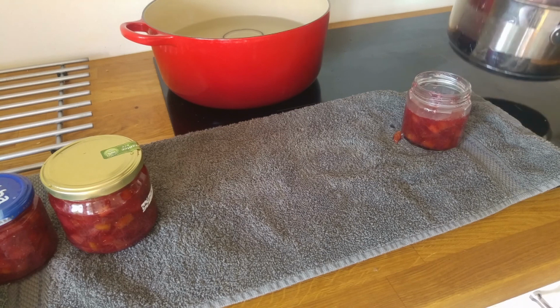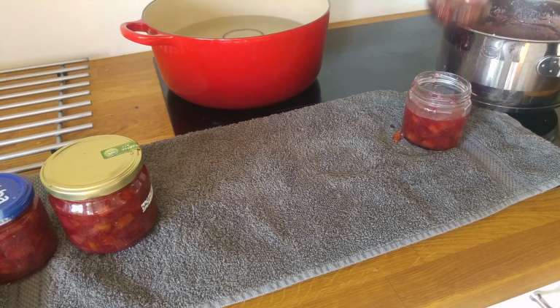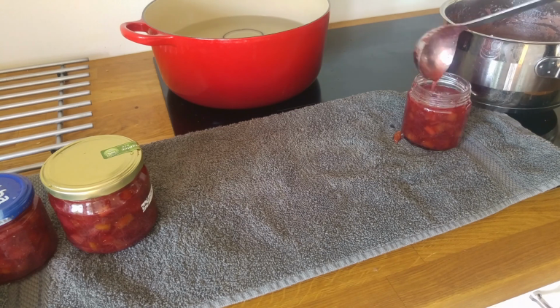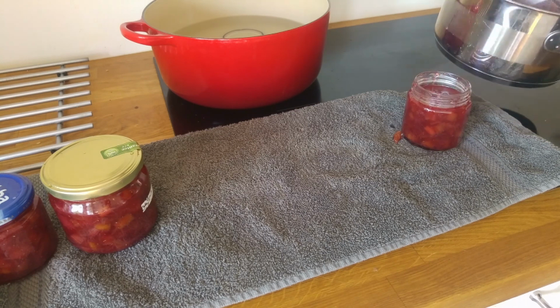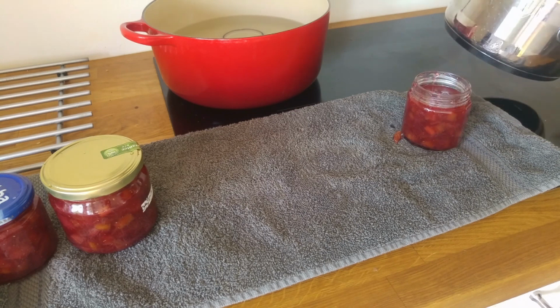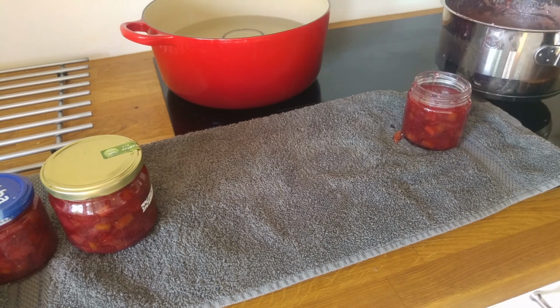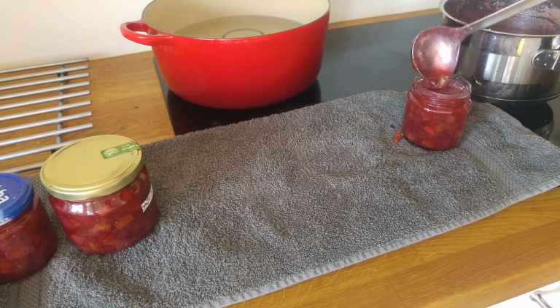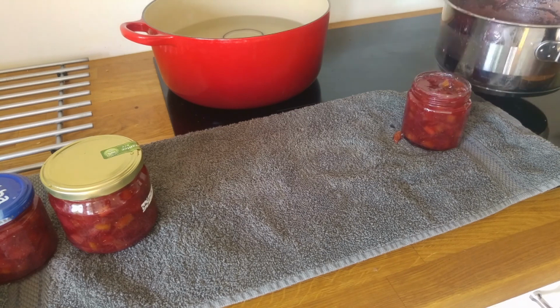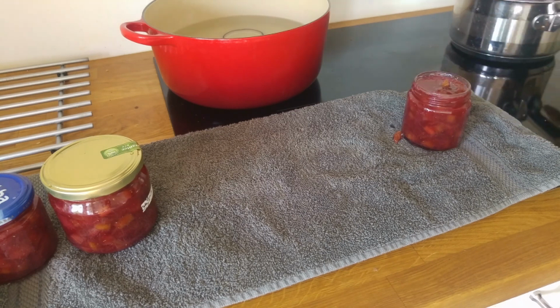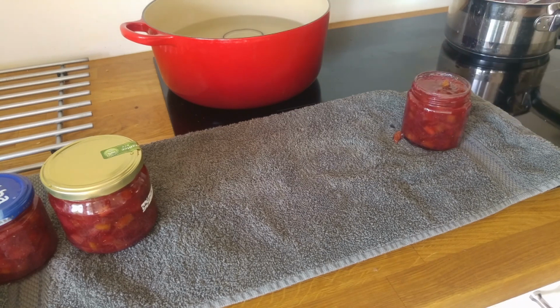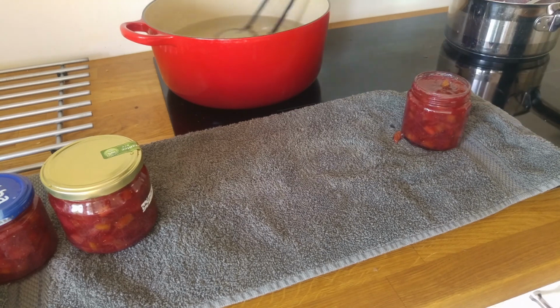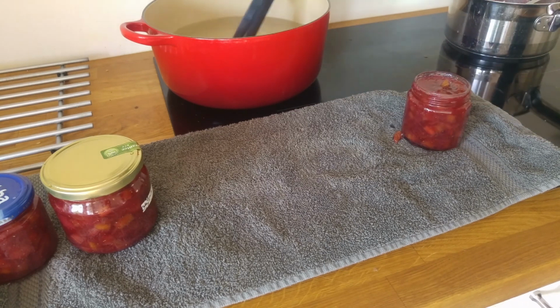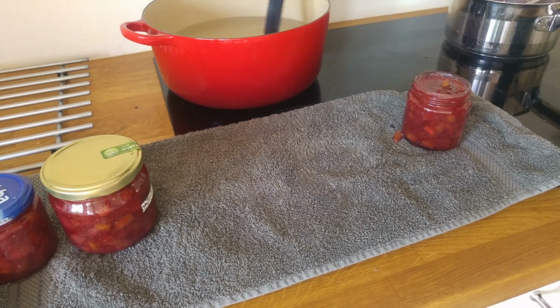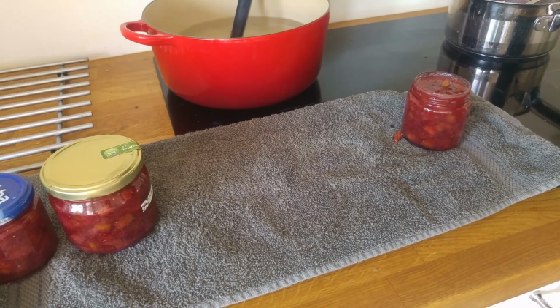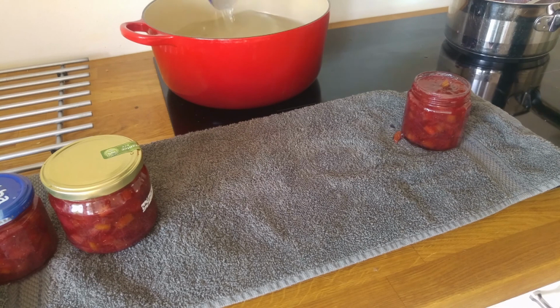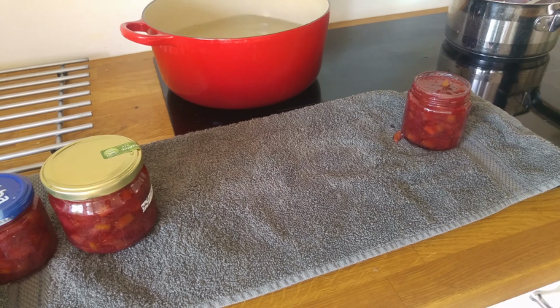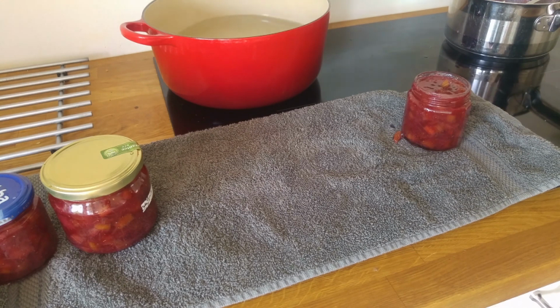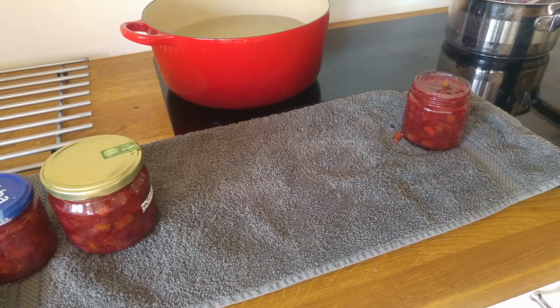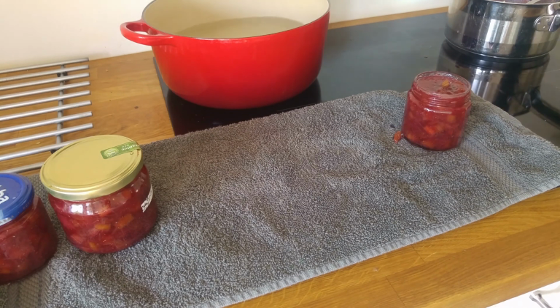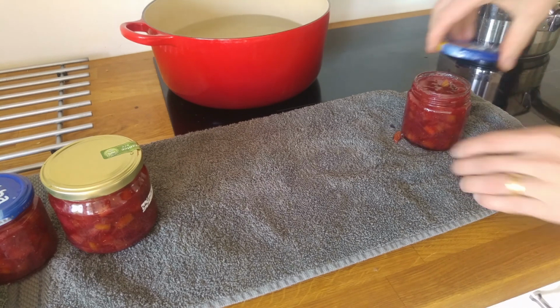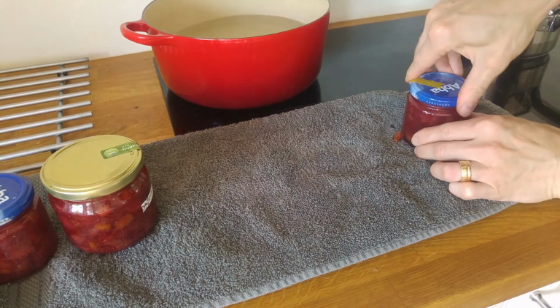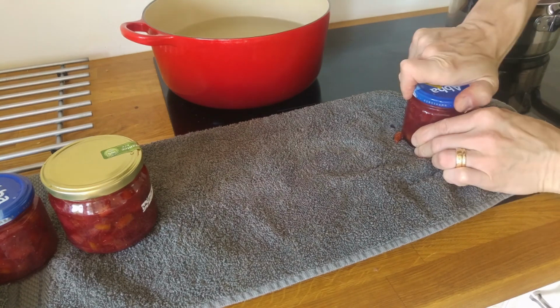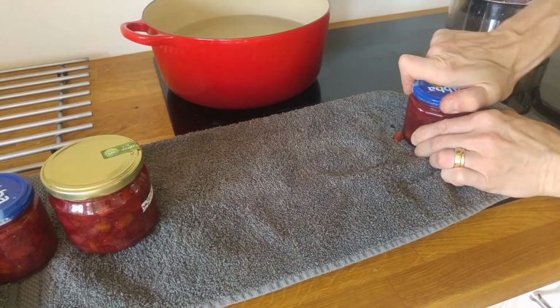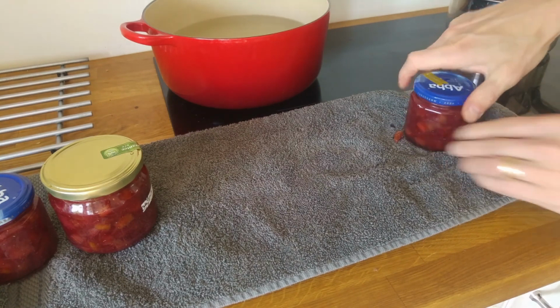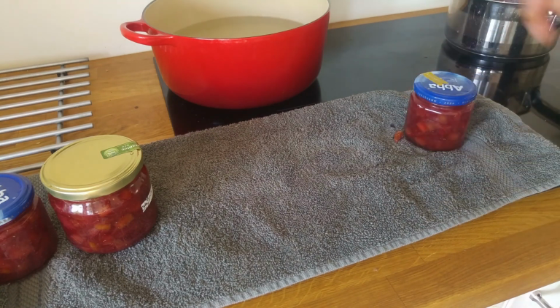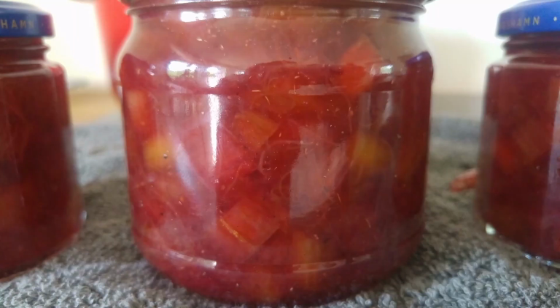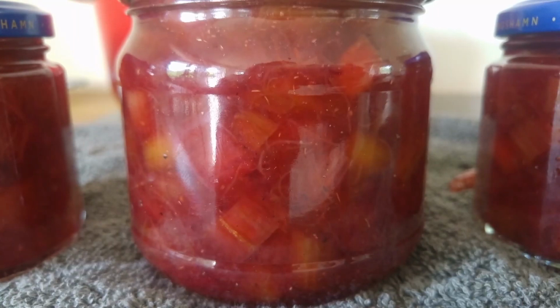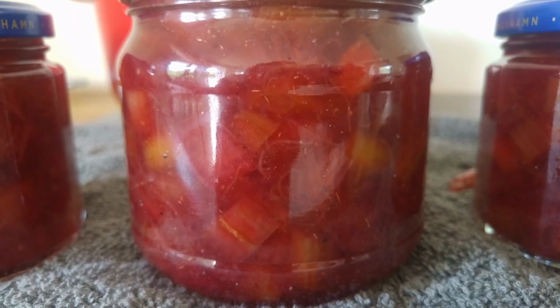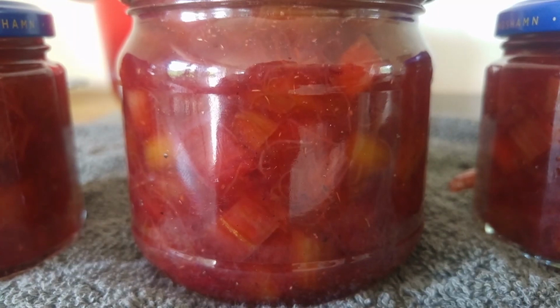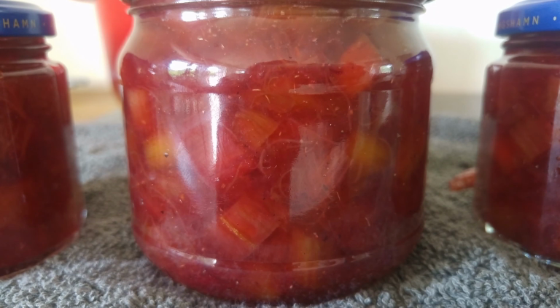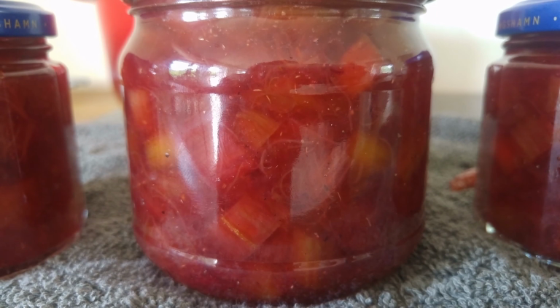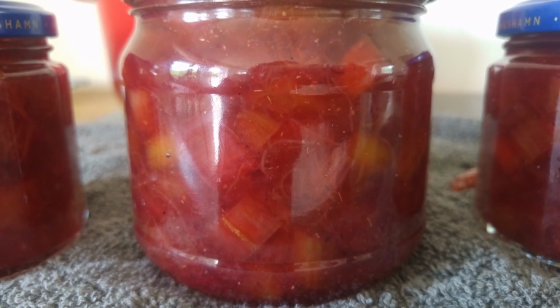Now we just wait for the rhubarb marmalade to cool and the lids to pop. Then we can store our delicious marmalade in our pantry and take it out in the winter to have it with cheese and crackers.